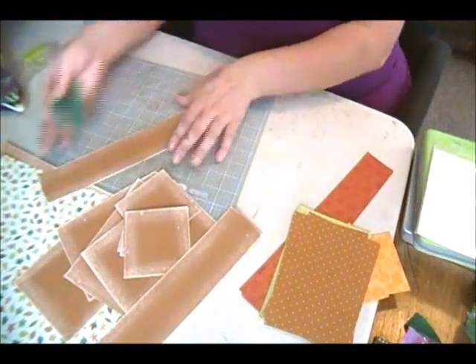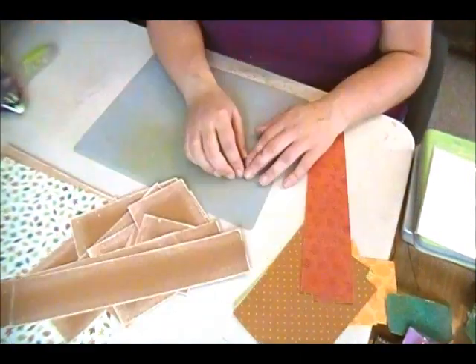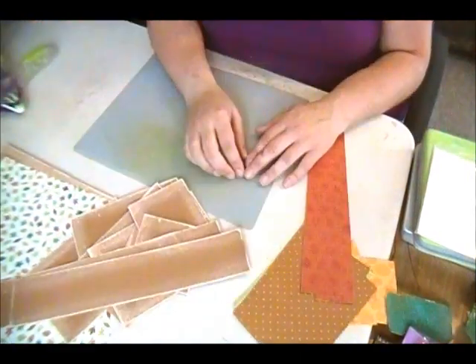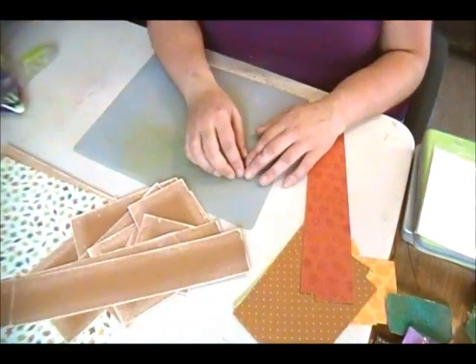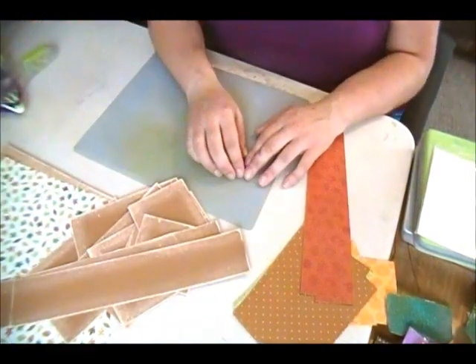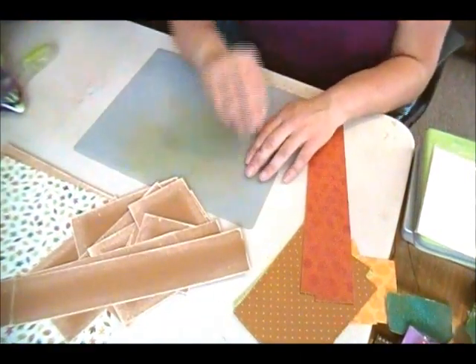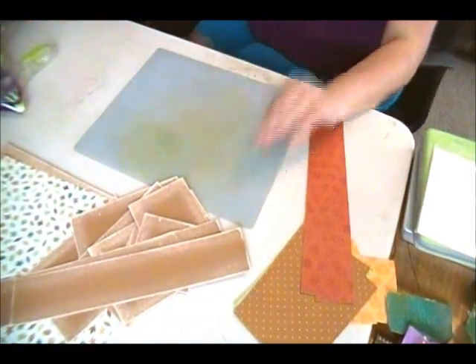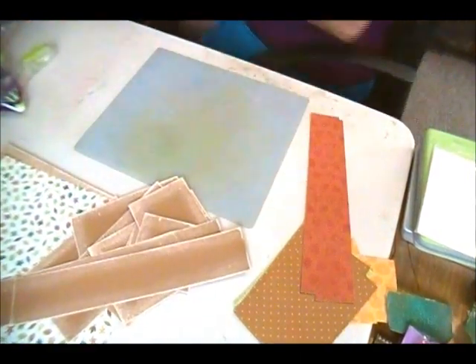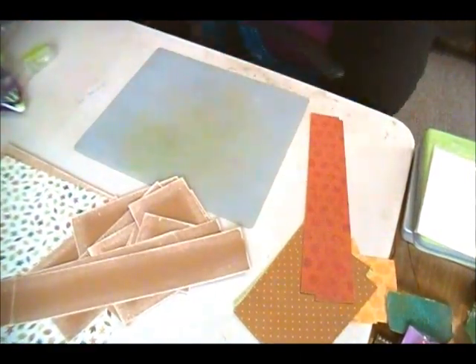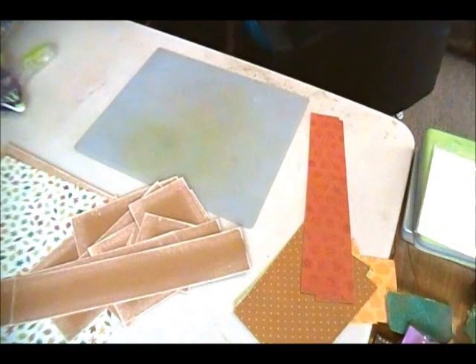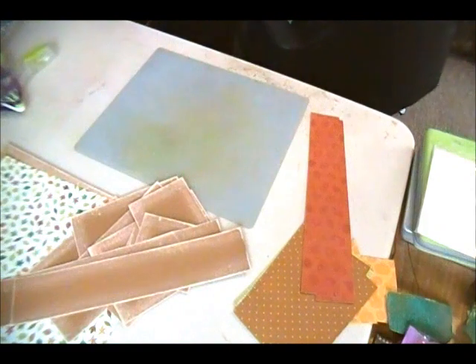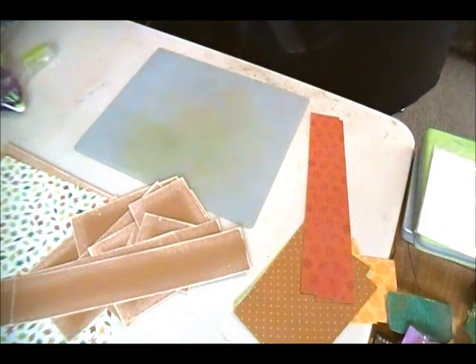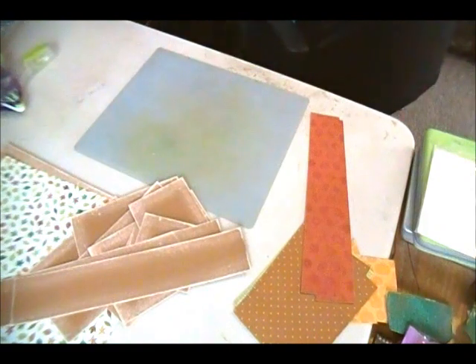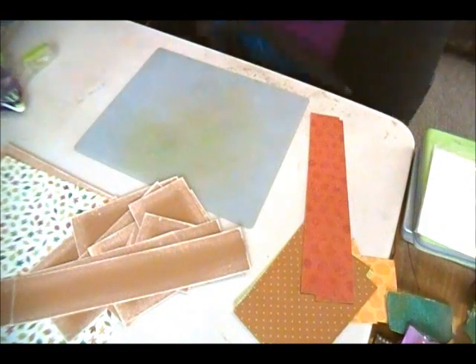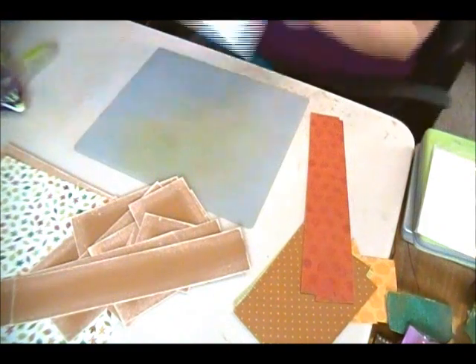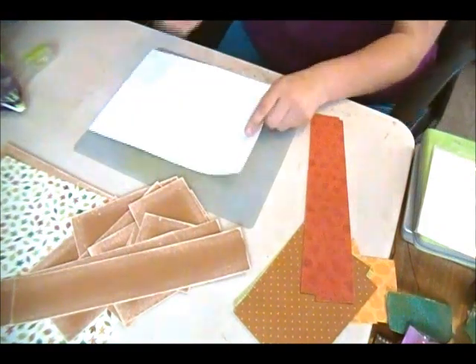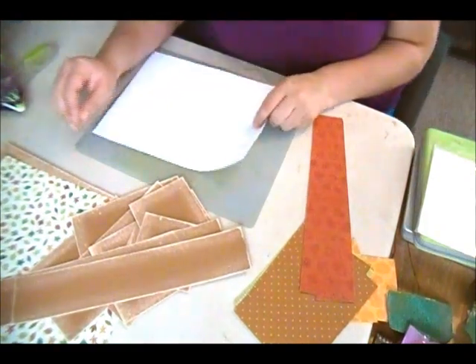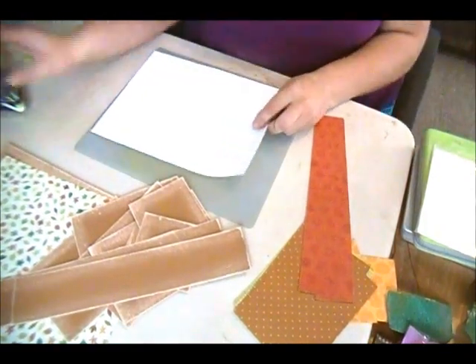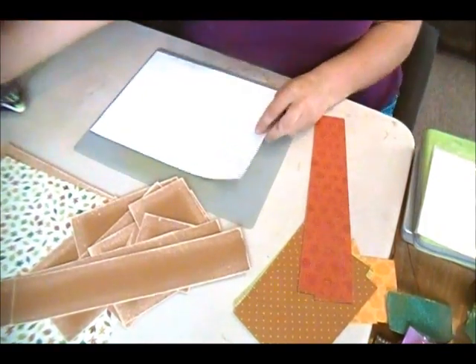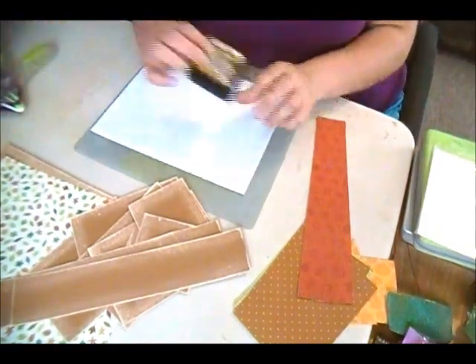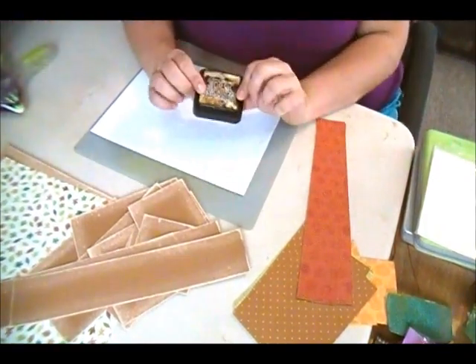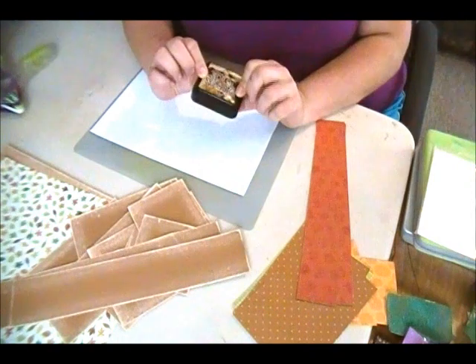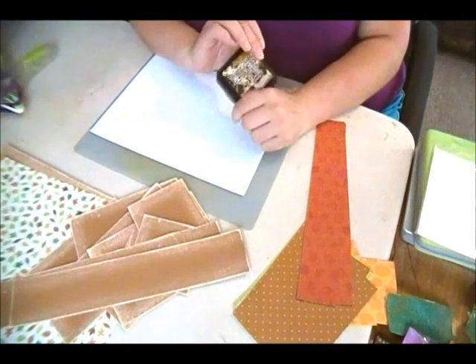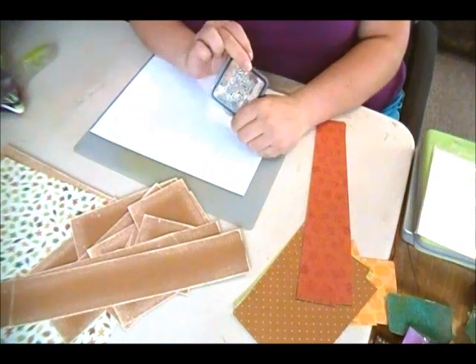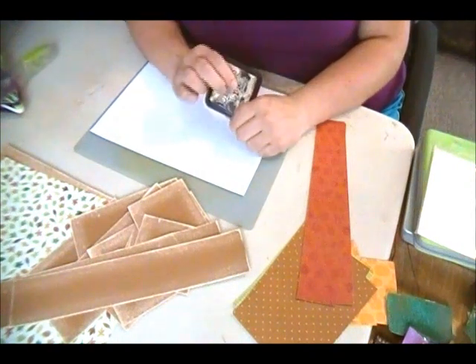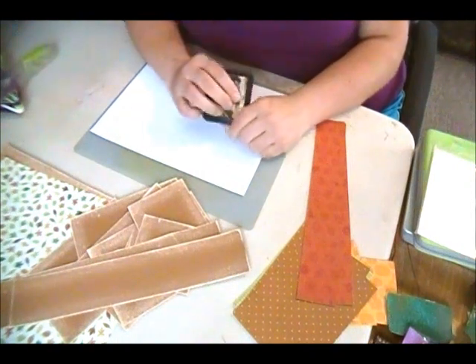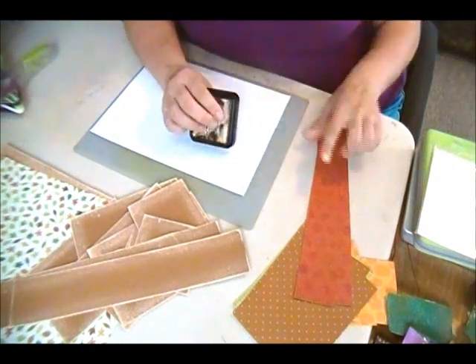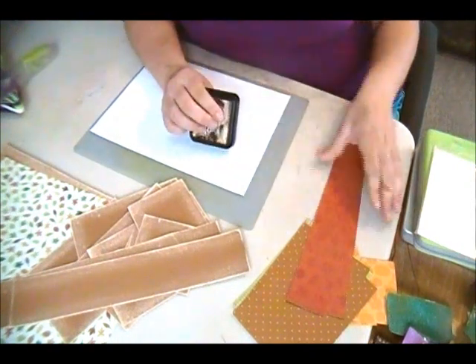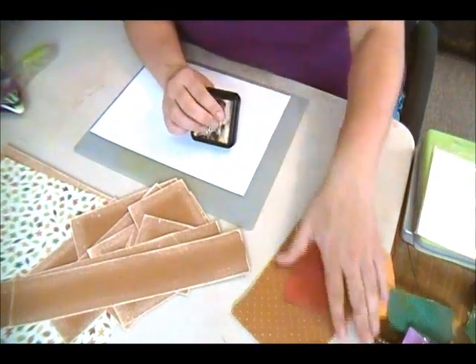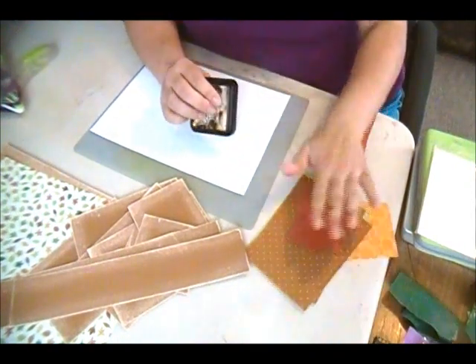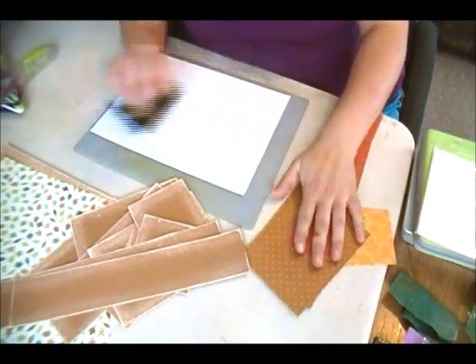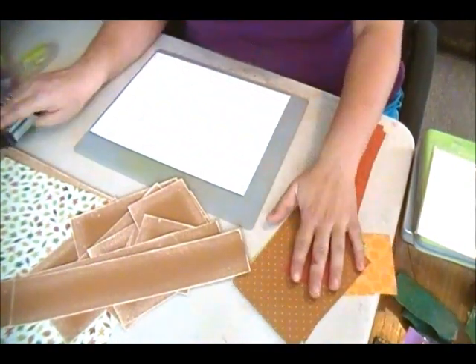So what I am going to do next is take a piece of scrap paper, my distressing tool and Tim Holtz's walnut stain, and I am going to ink around the edges of all the patterned papers.